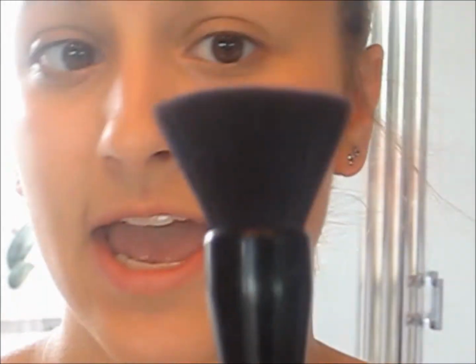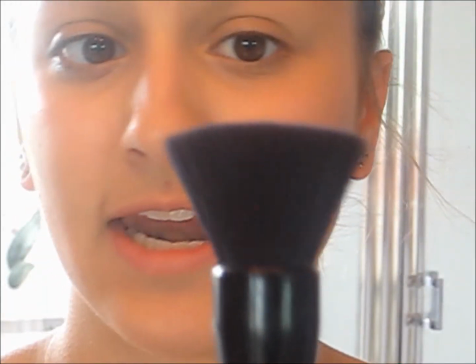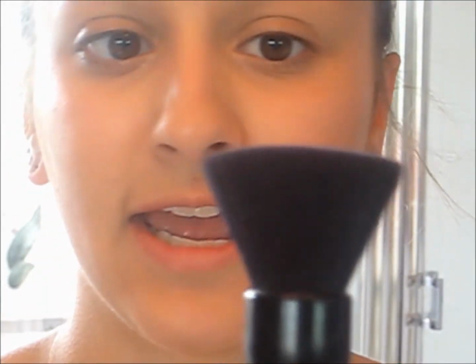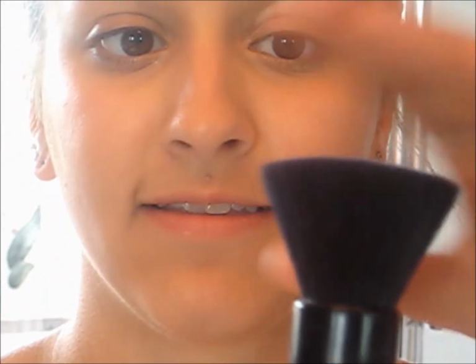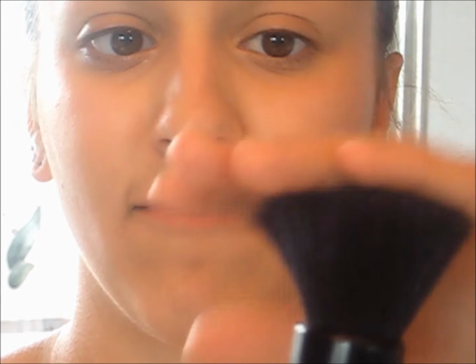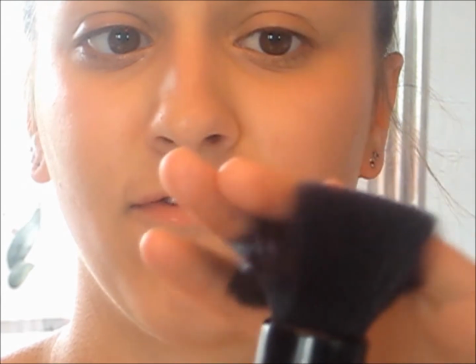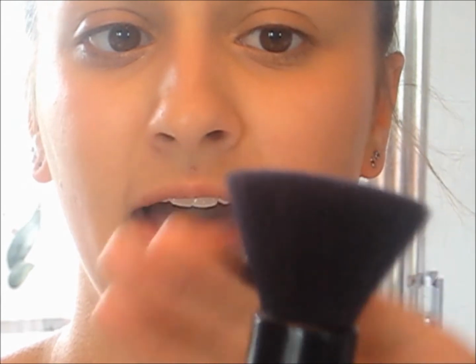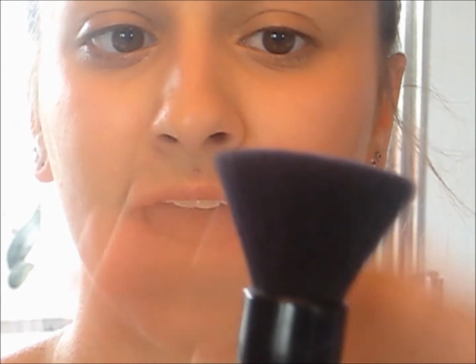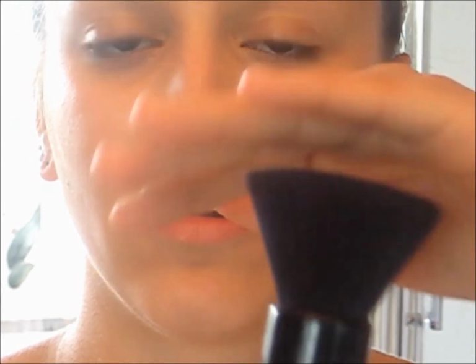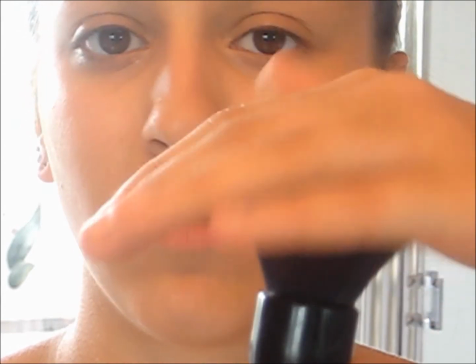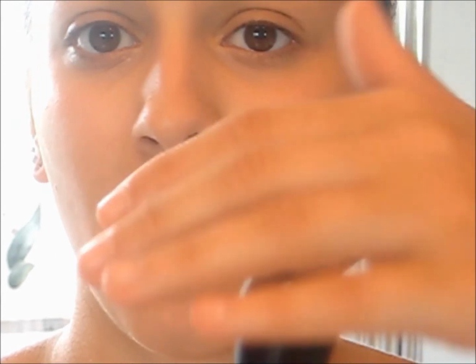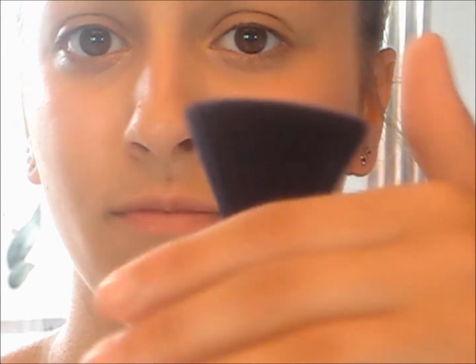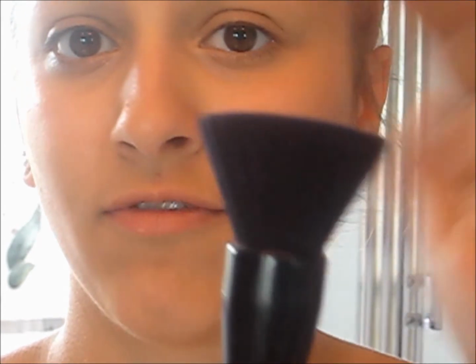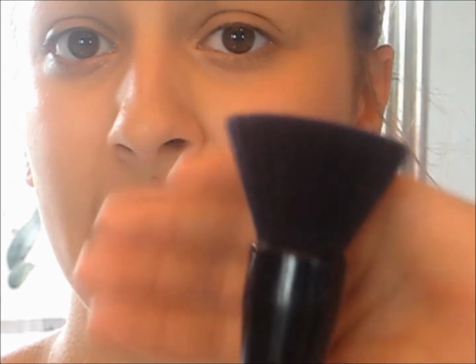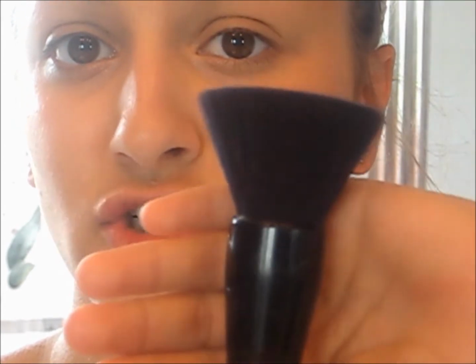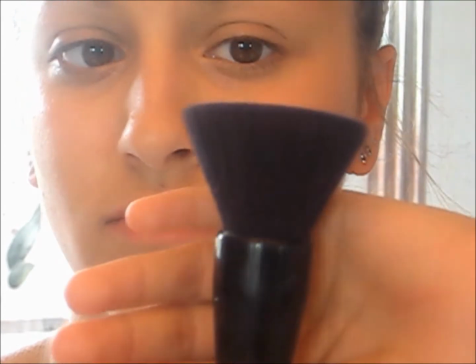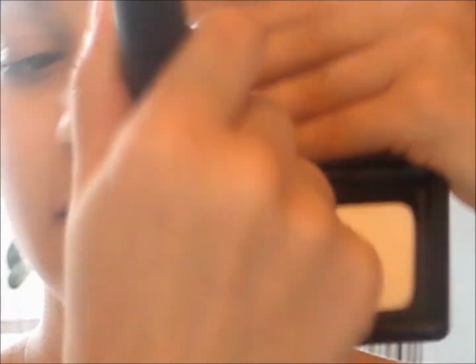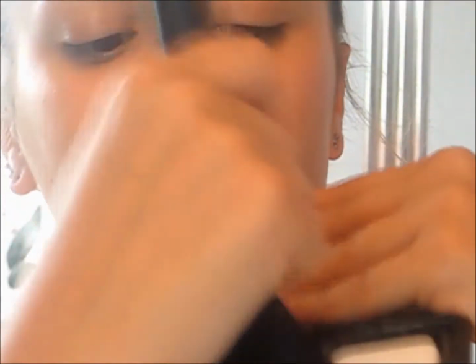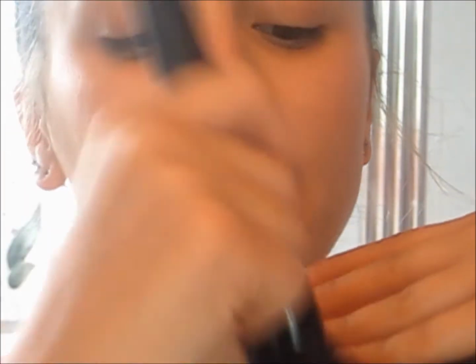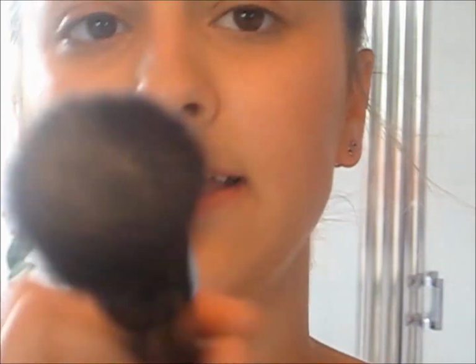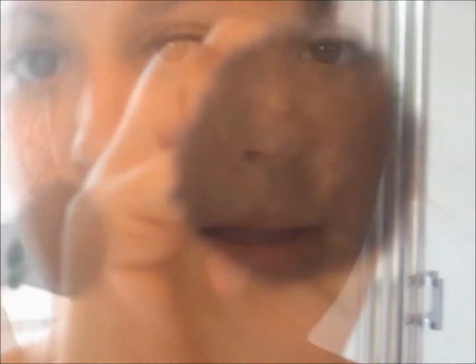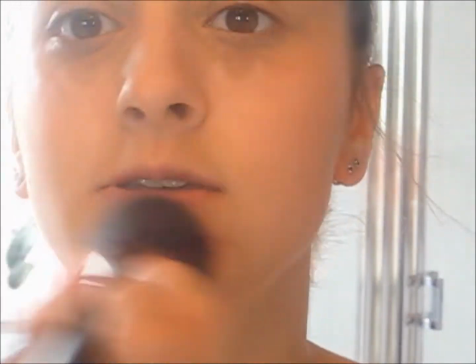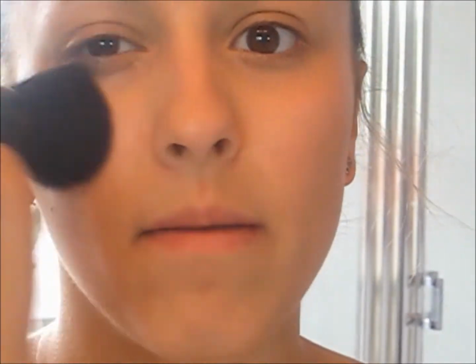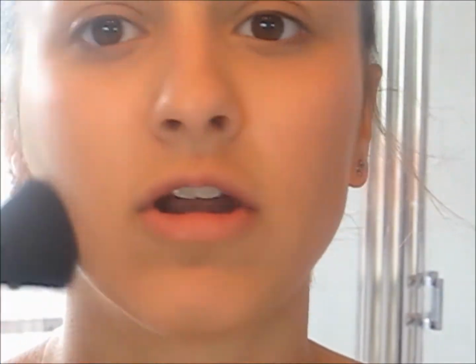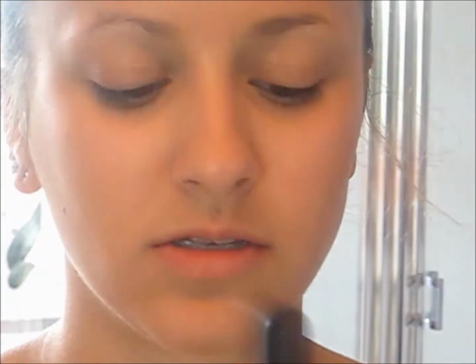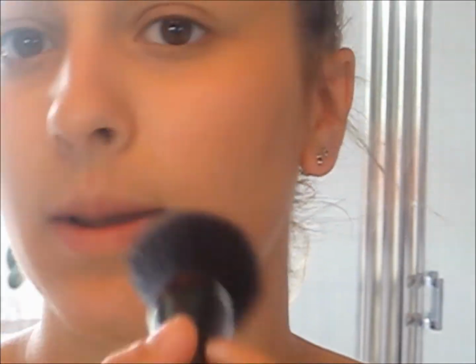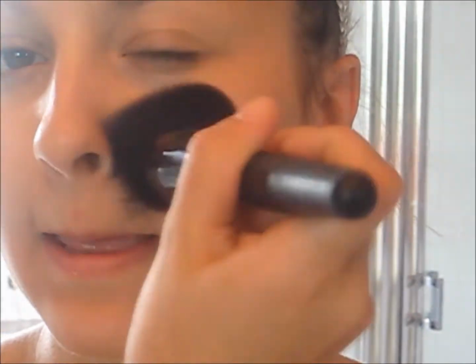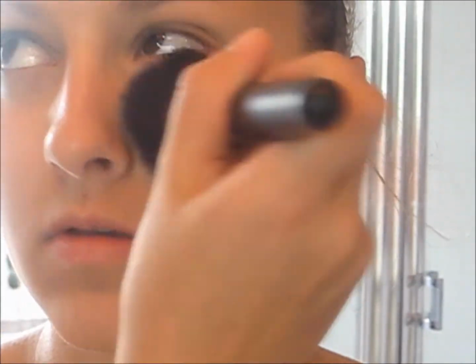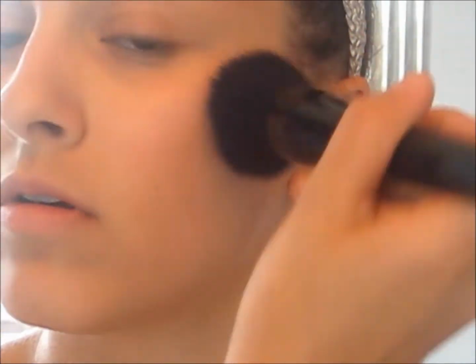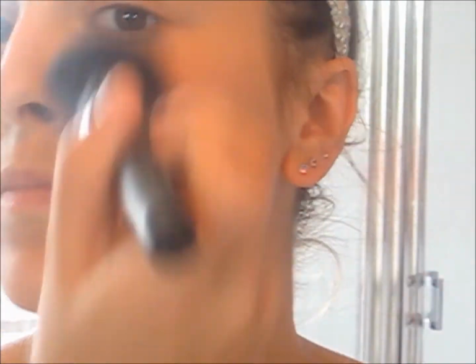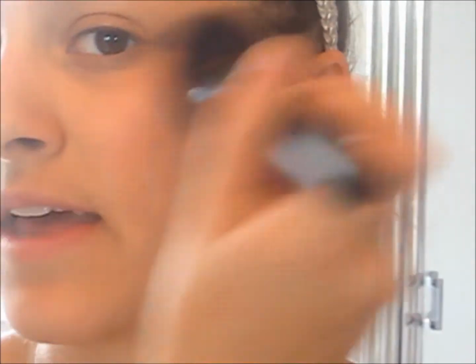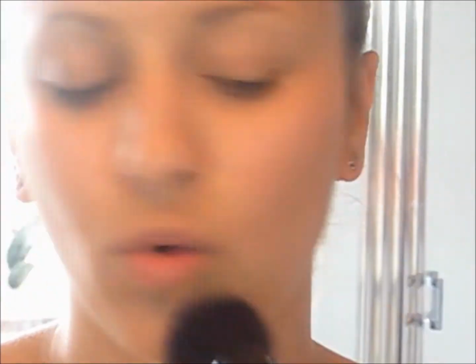So now I'm taking my flat powder brush from ELF and I'm taking the Translucent Mattifying Powder from ELF as well, and I'm going to put that all over my face to set my foundation.